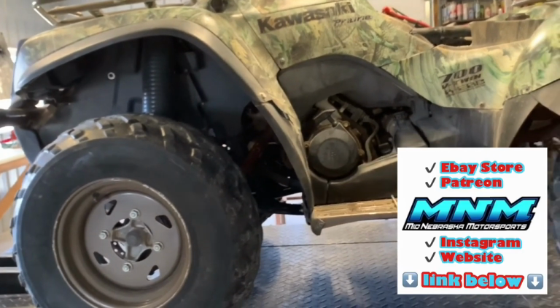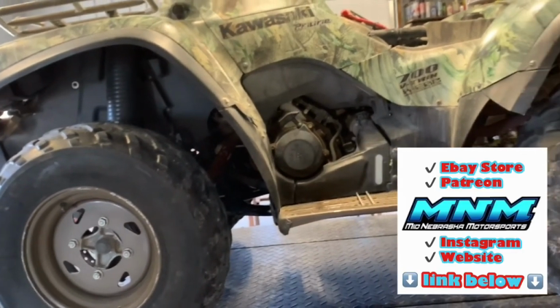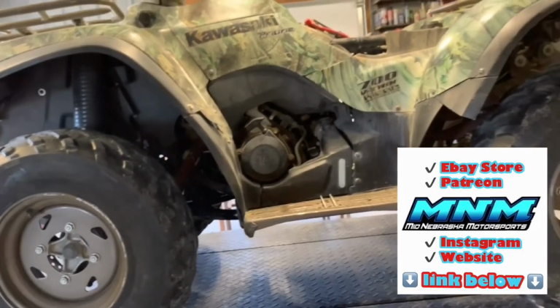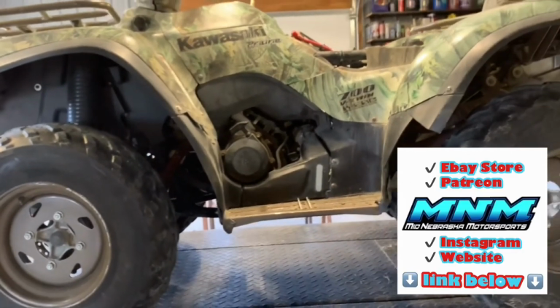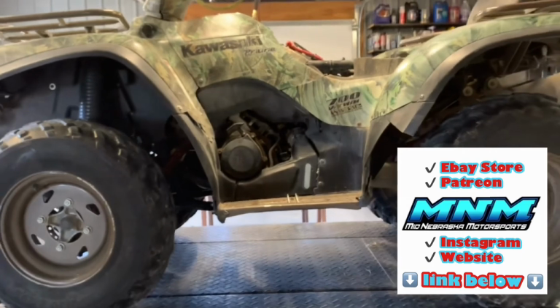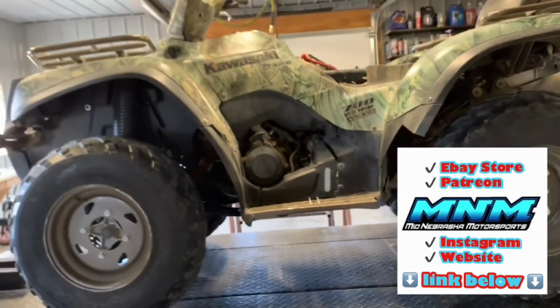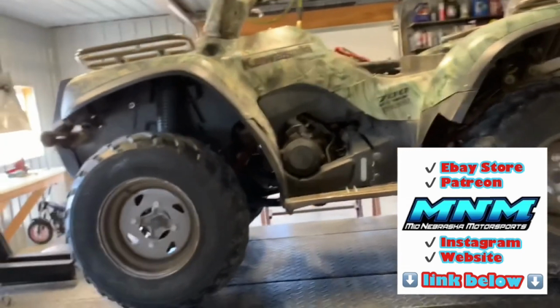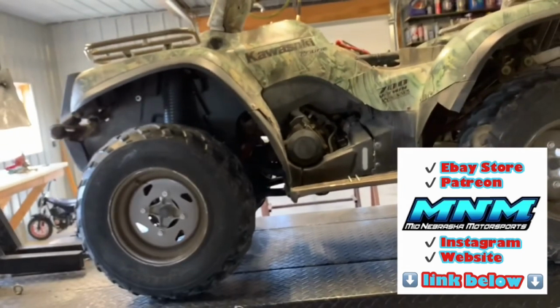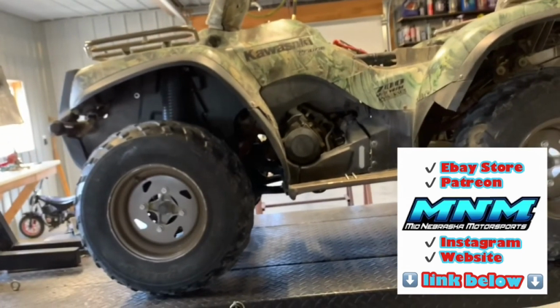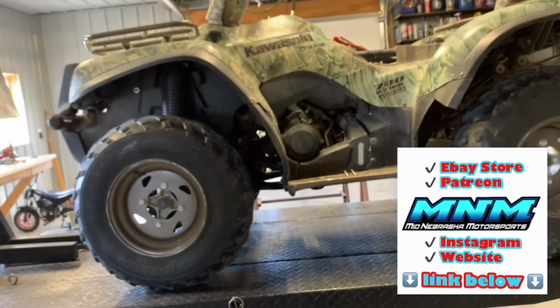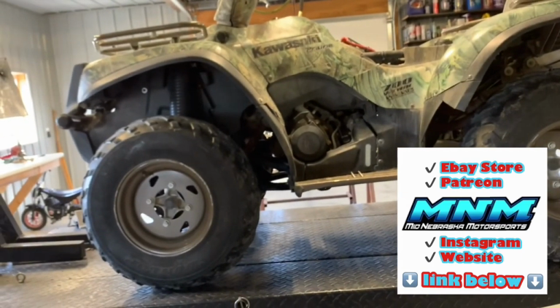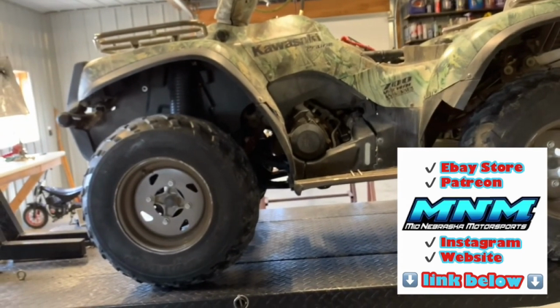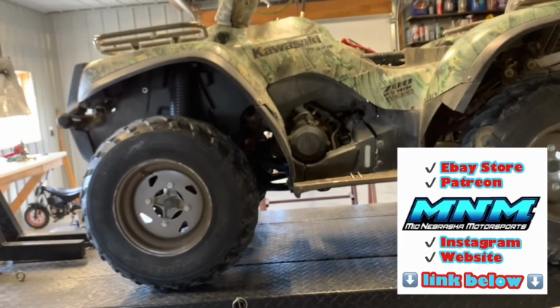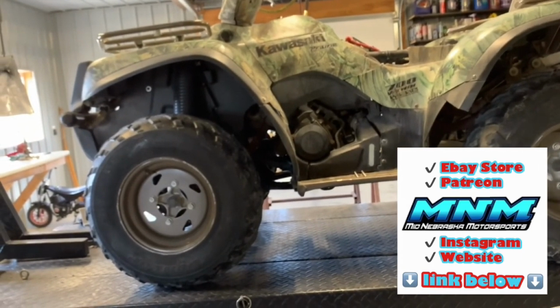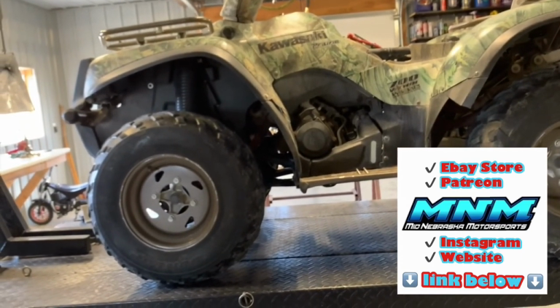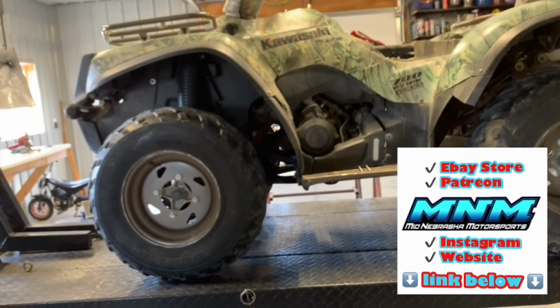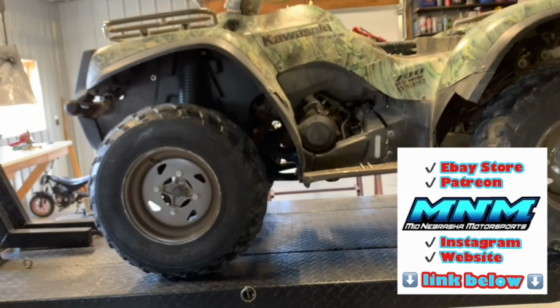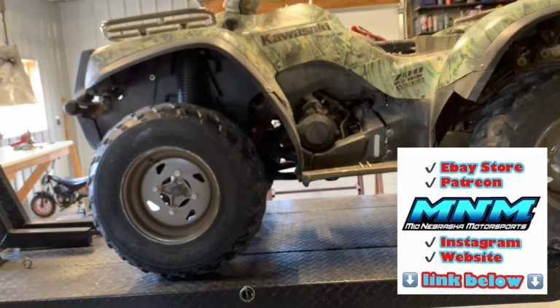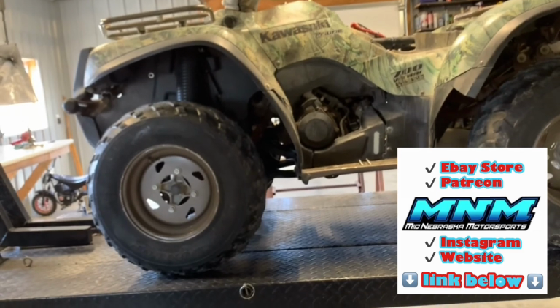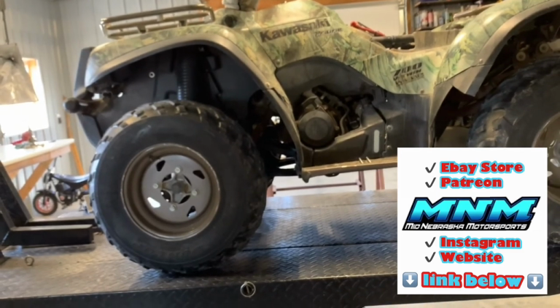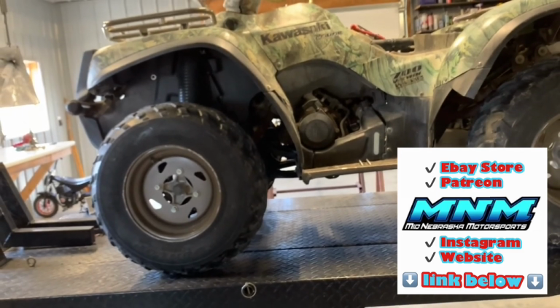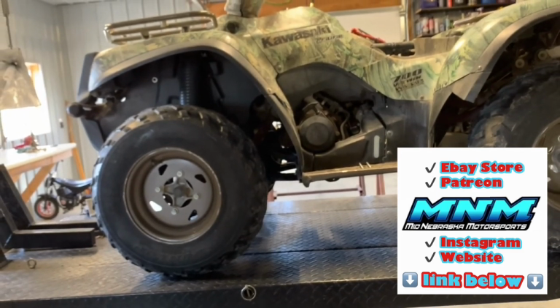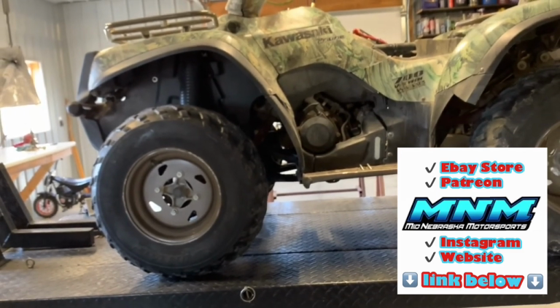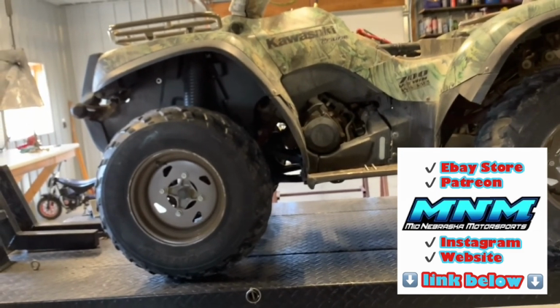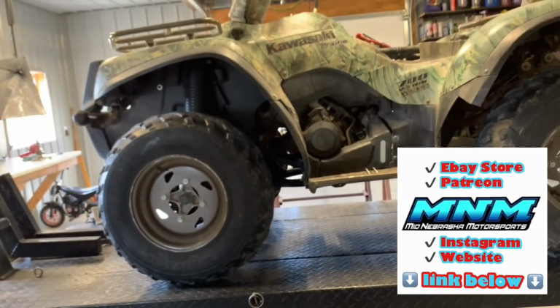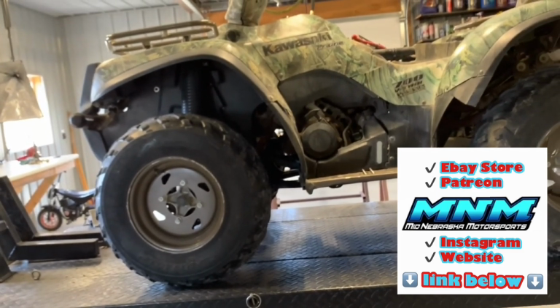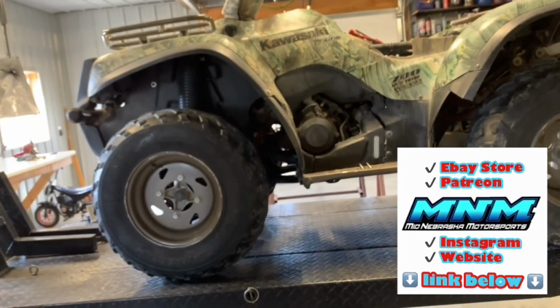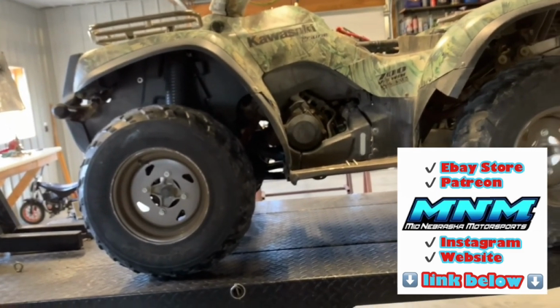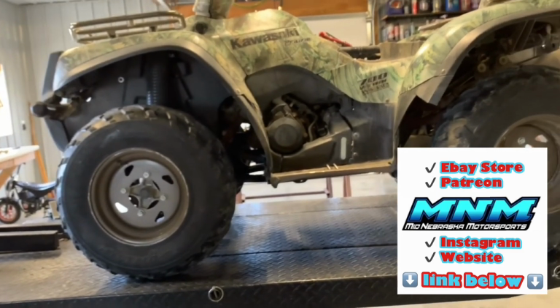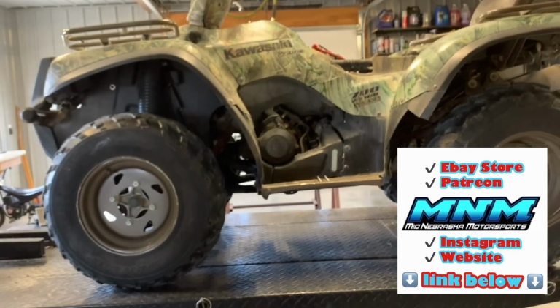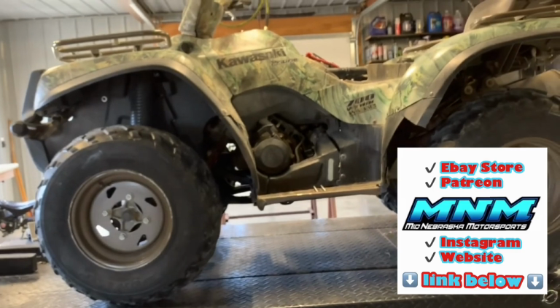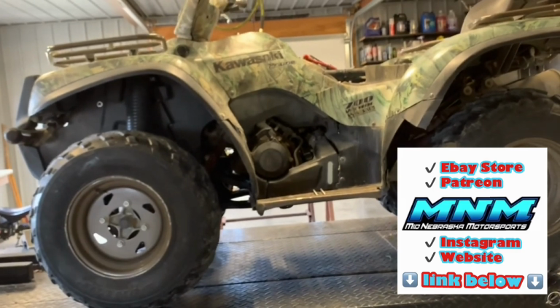If you've got more questions on this Kawasaki Prairie 700, make sure you reach out and comment below. If this video has been helpful, please like and subscribe, and check out my other service videos on this Kawasaki Prairie. Thanks for watching.